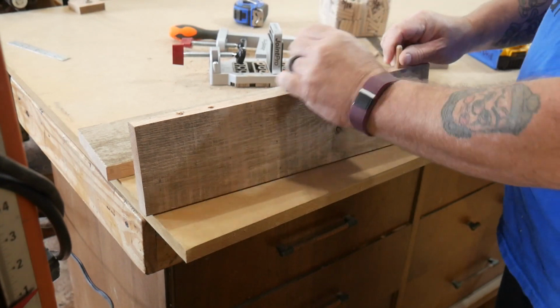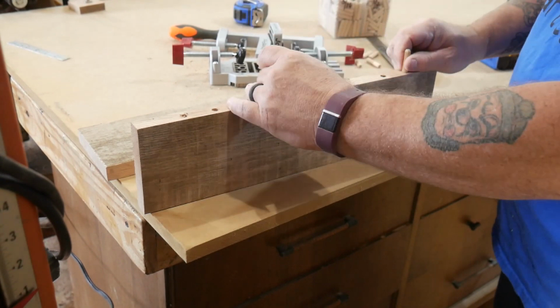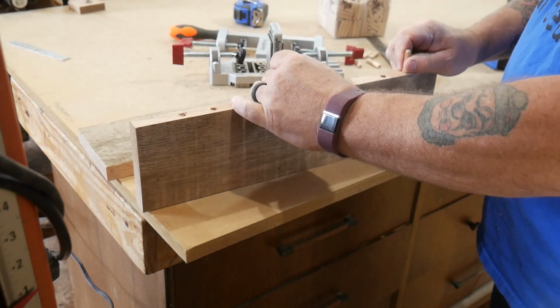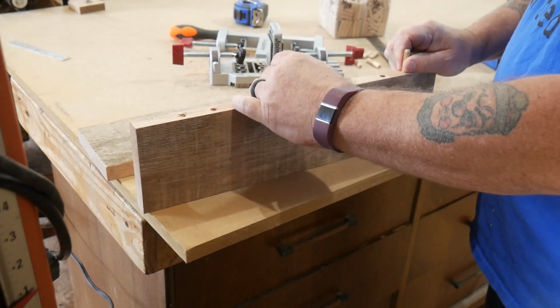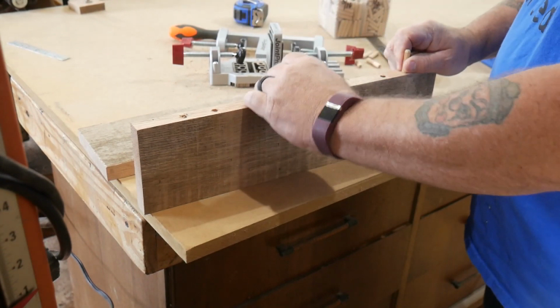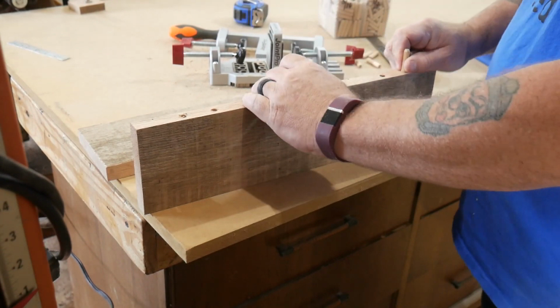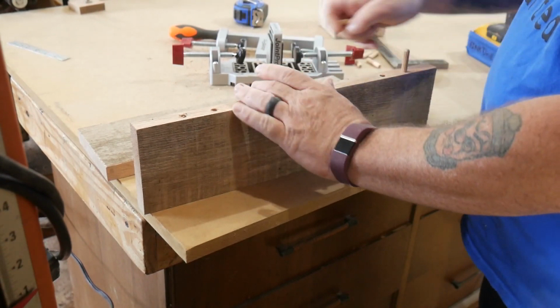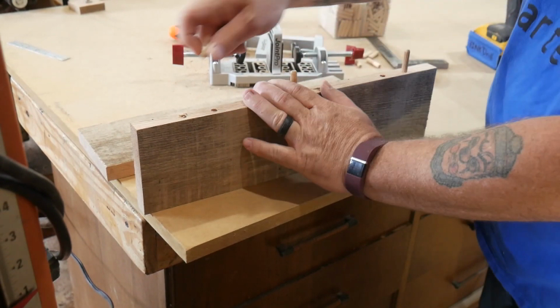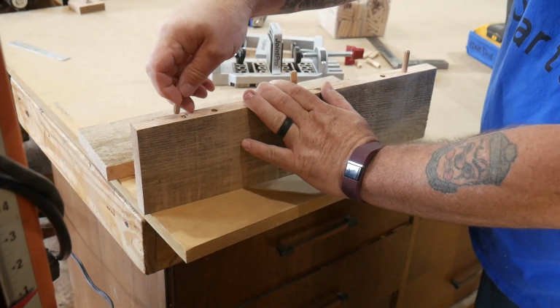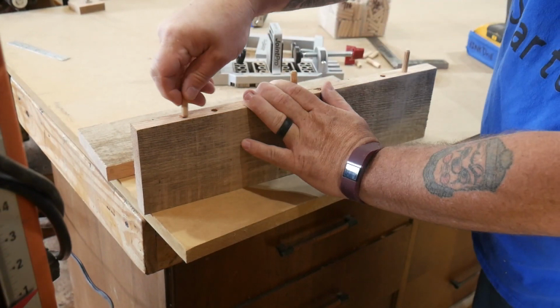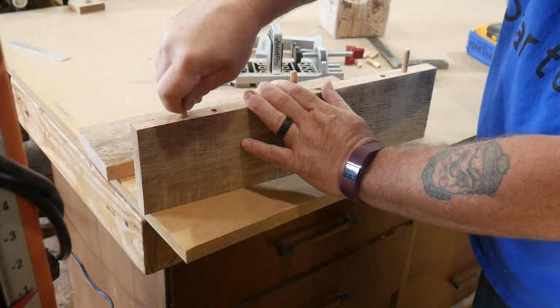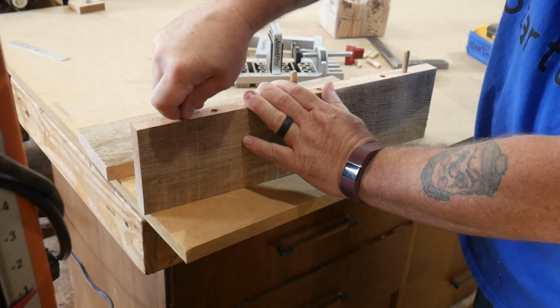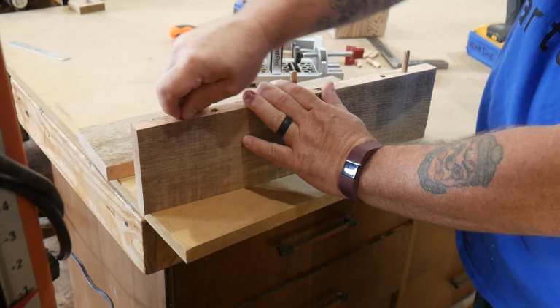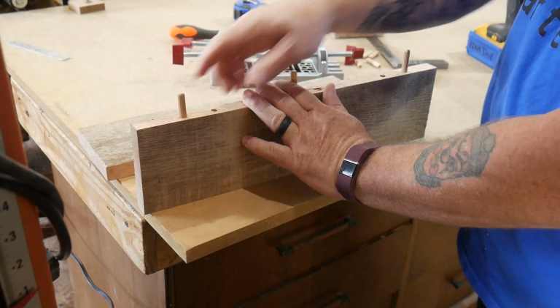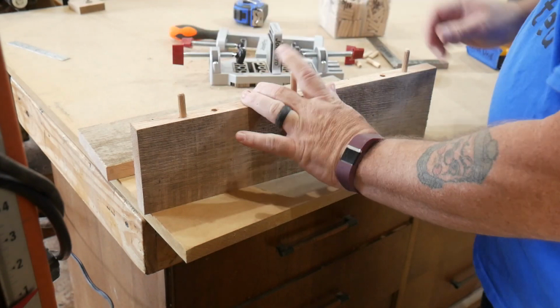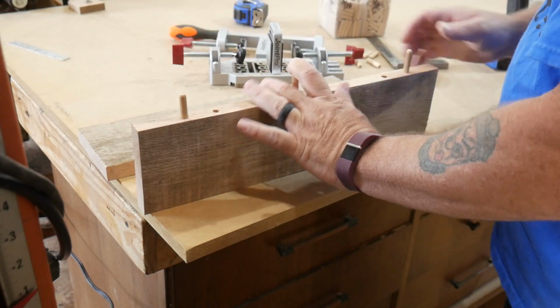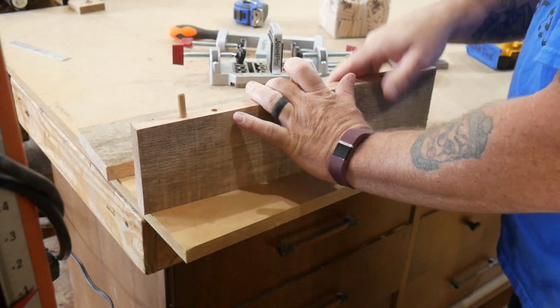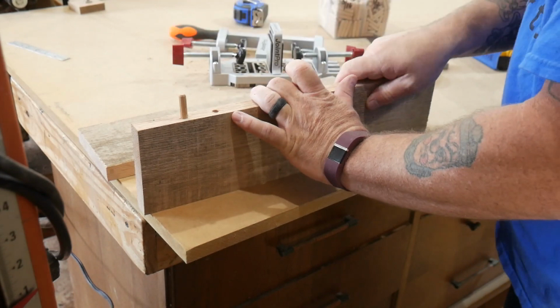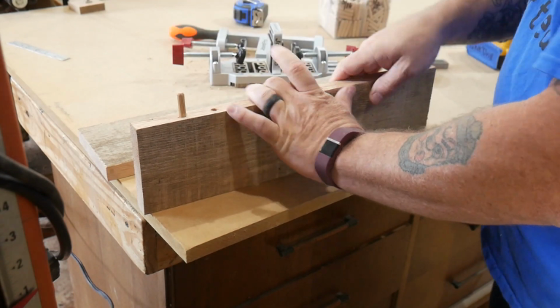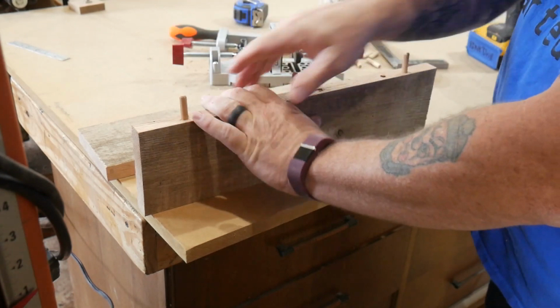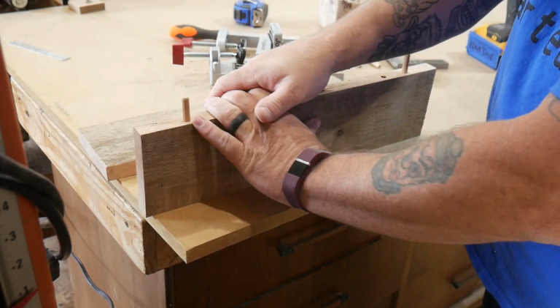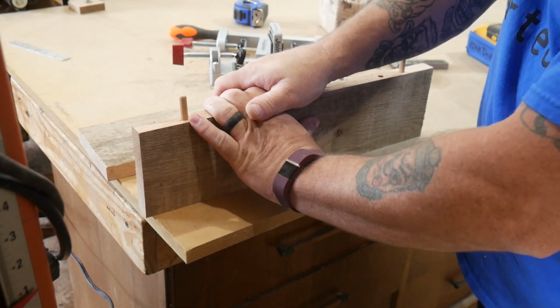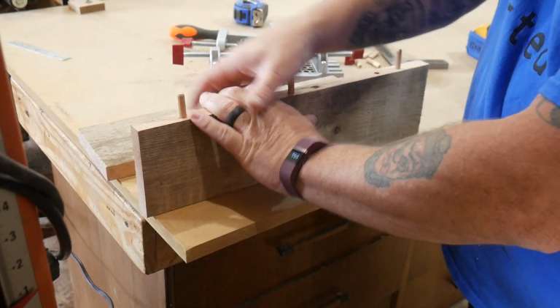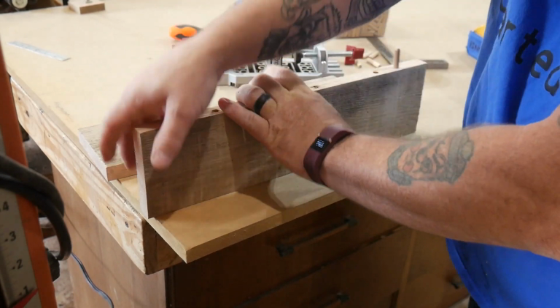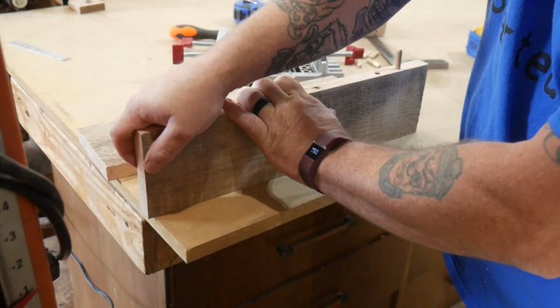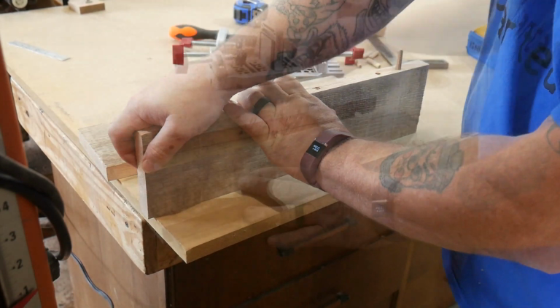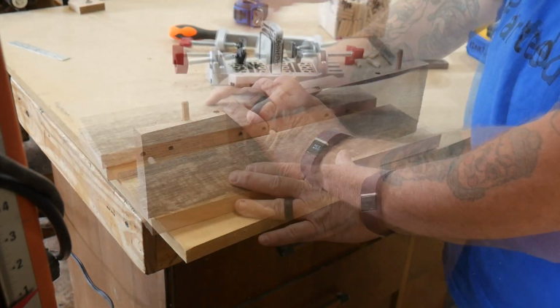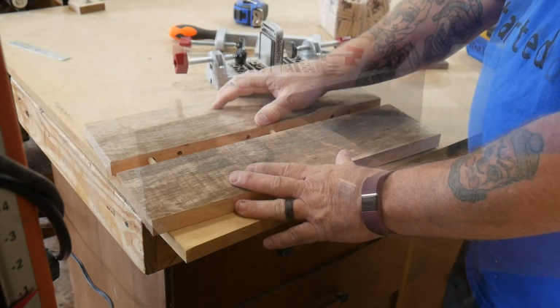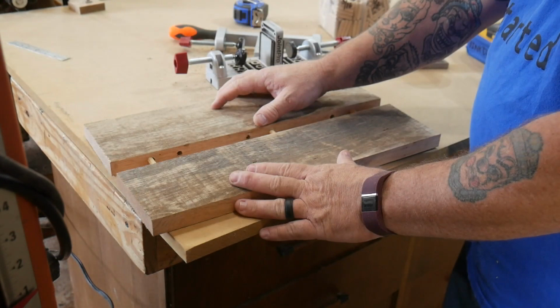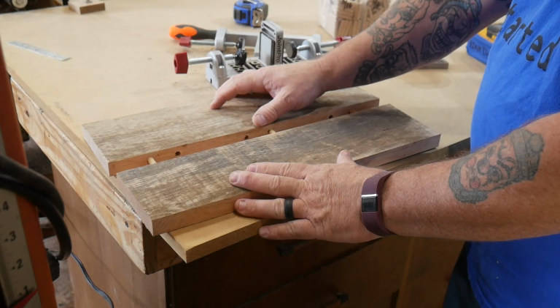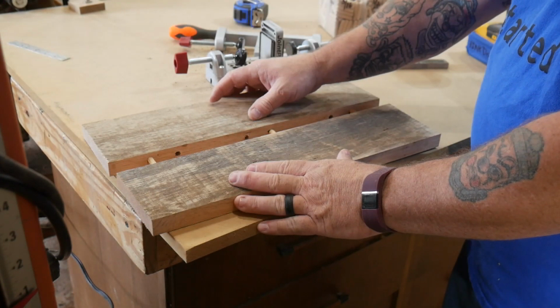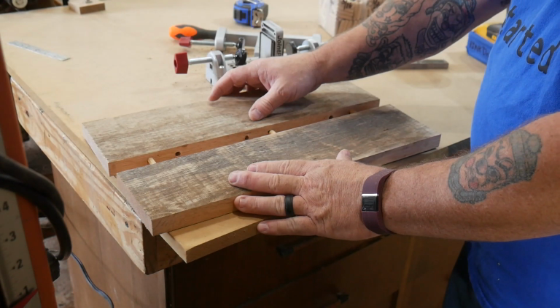Insert your dowel pins, apply the glue, and put them together.